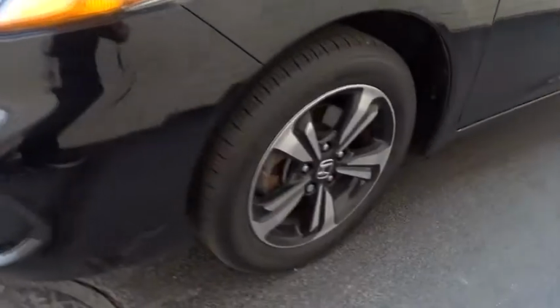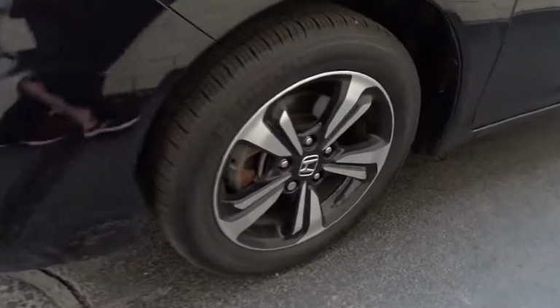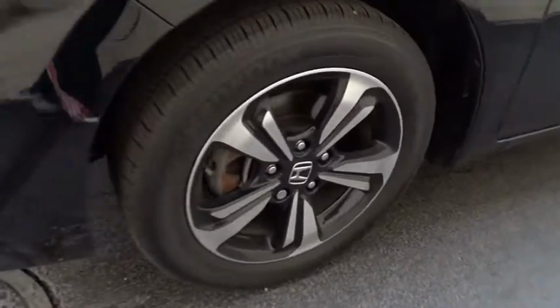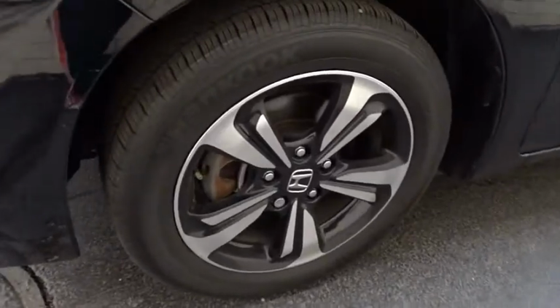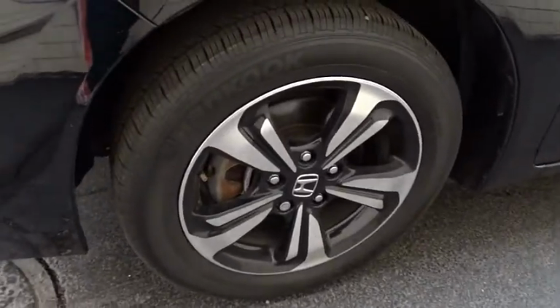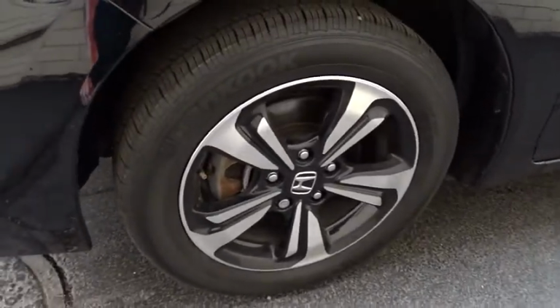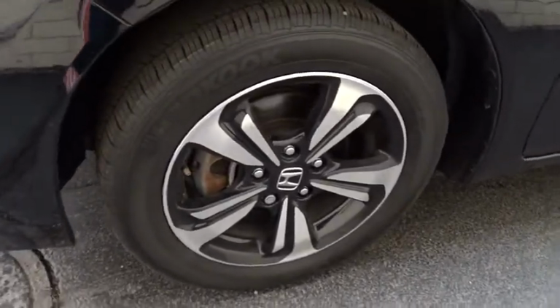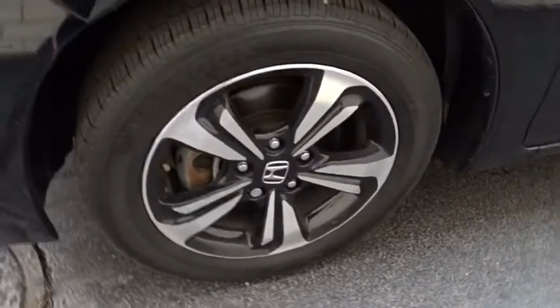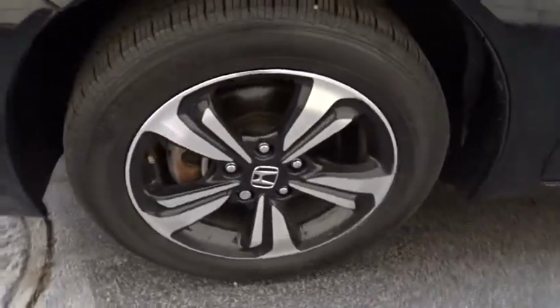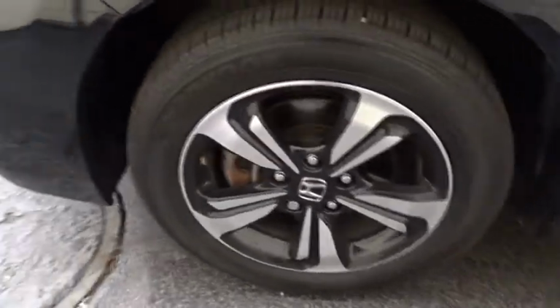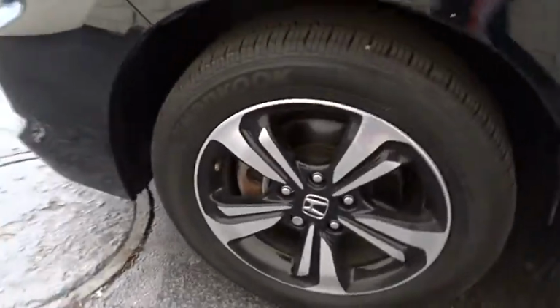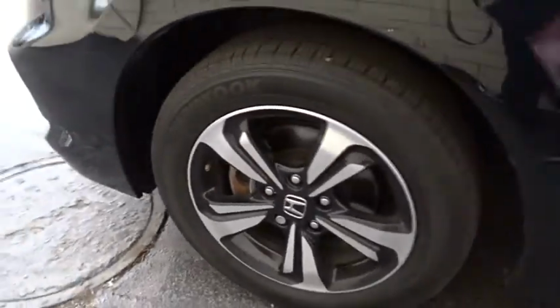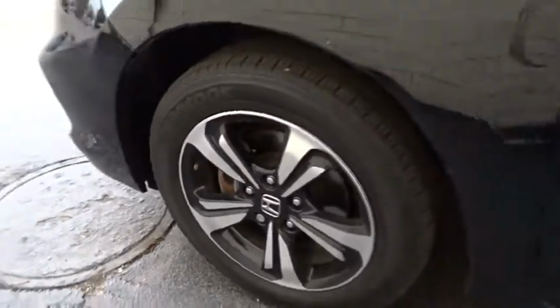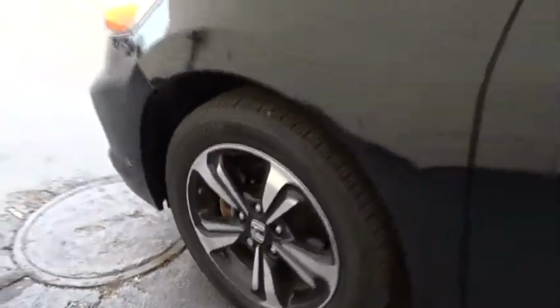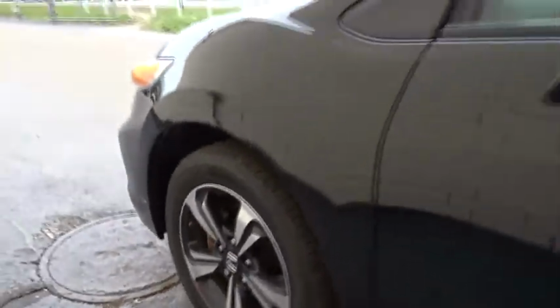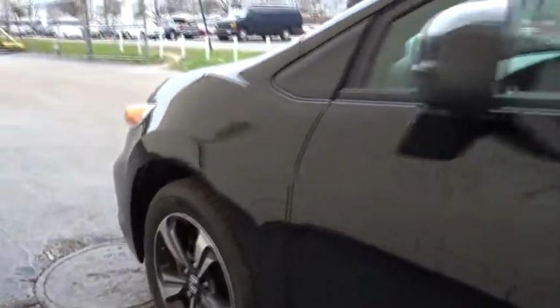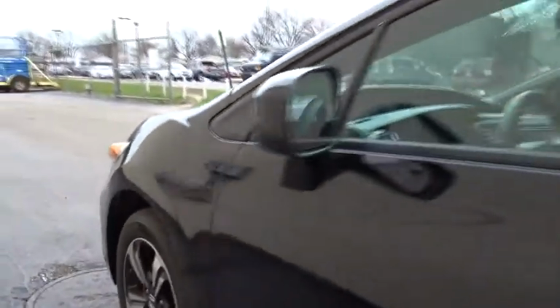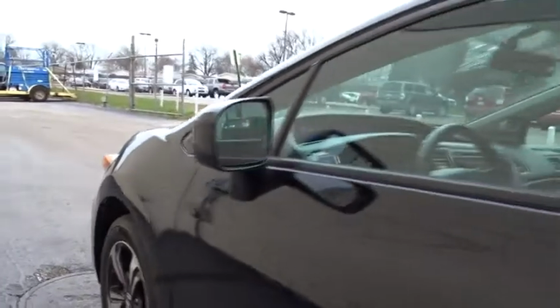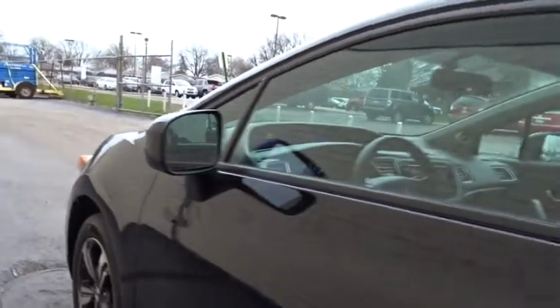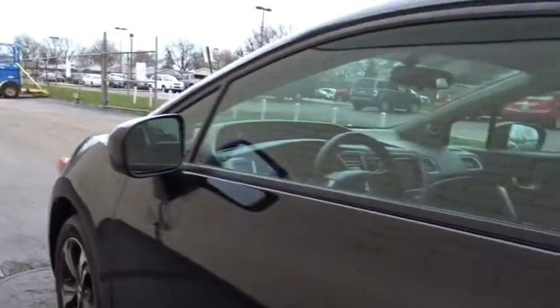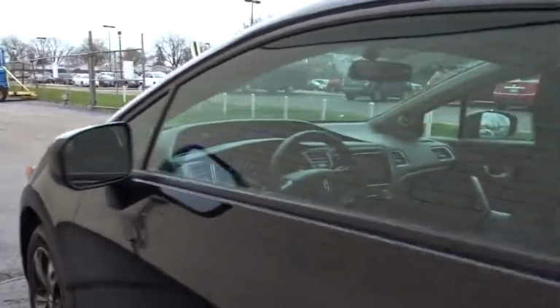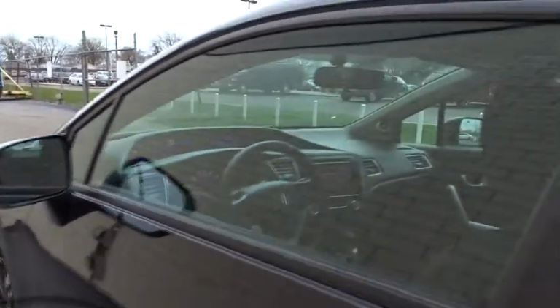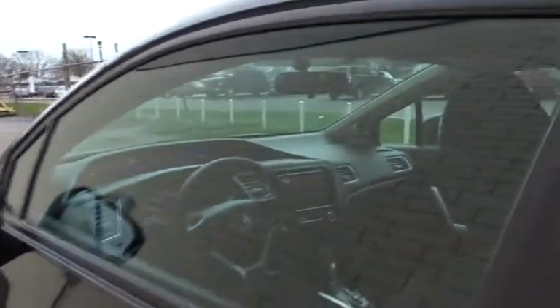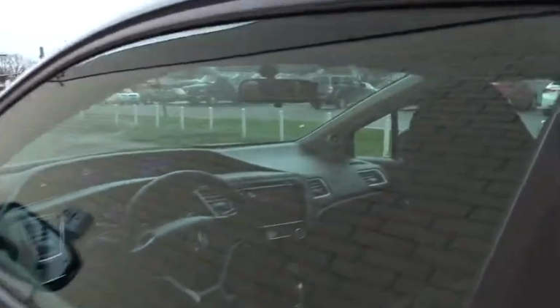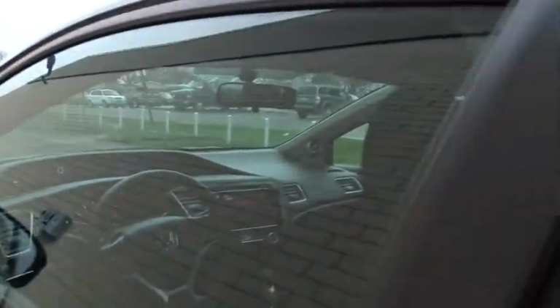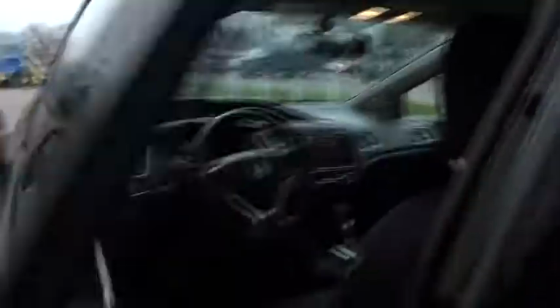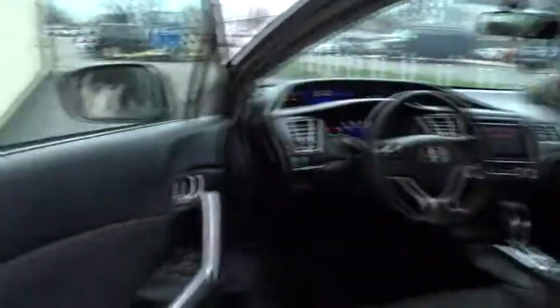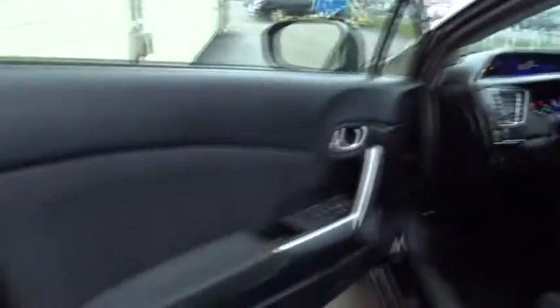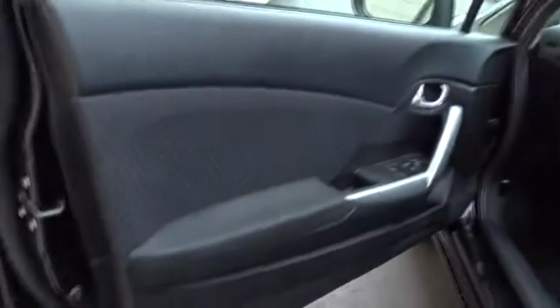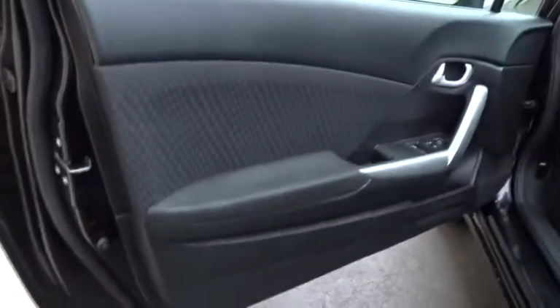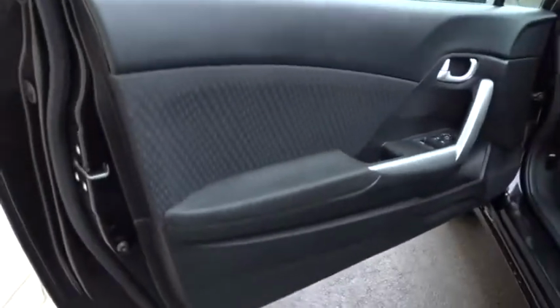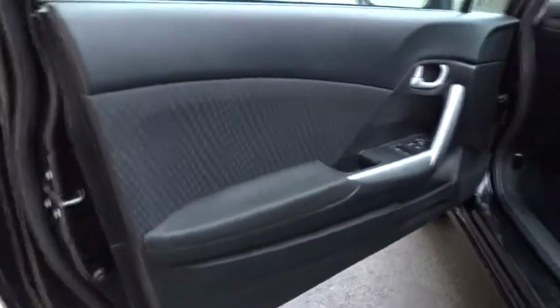Here are some of this vehicle's great options: stability control, keyless entry, steering wheel audio controls, traction control, backup camera, anti-lock braking system, and Bluetooth.